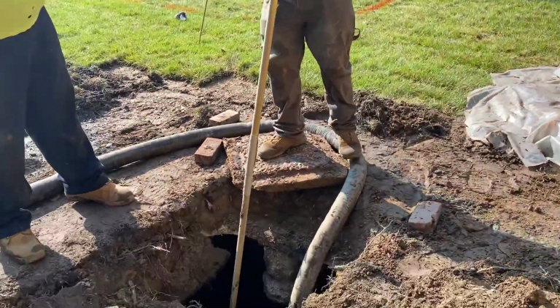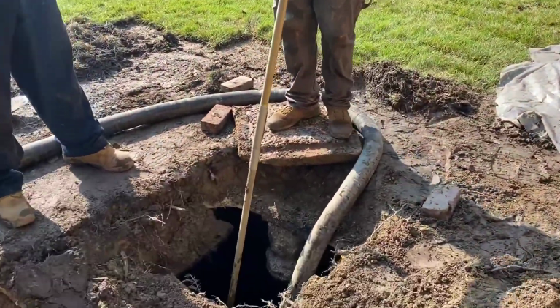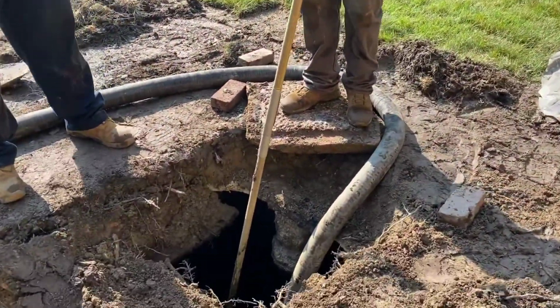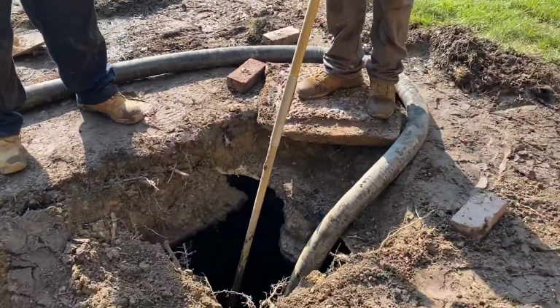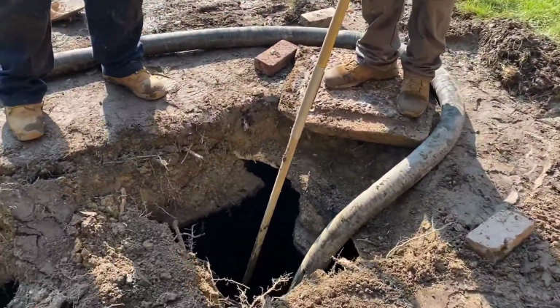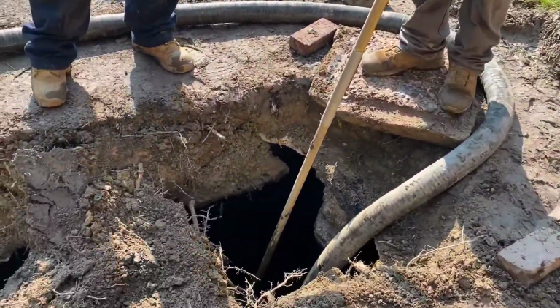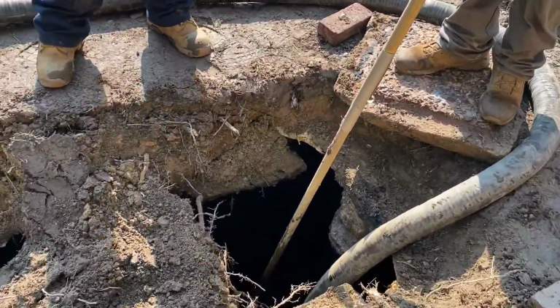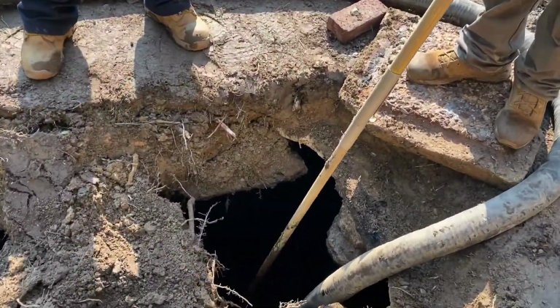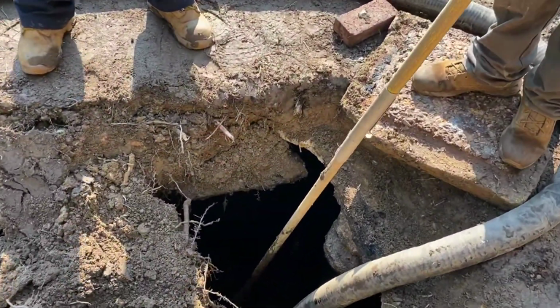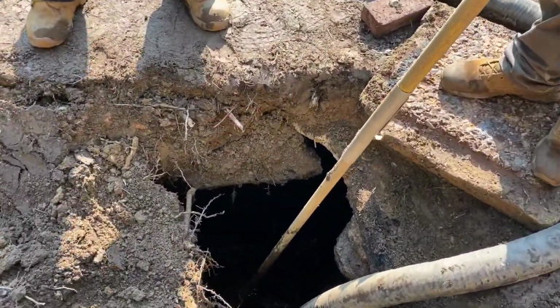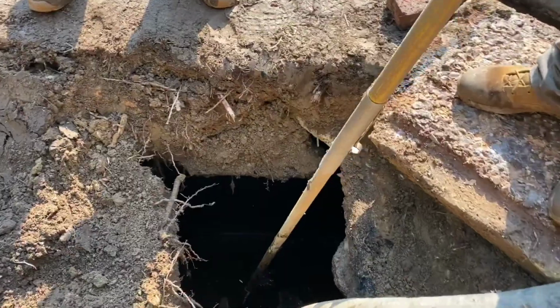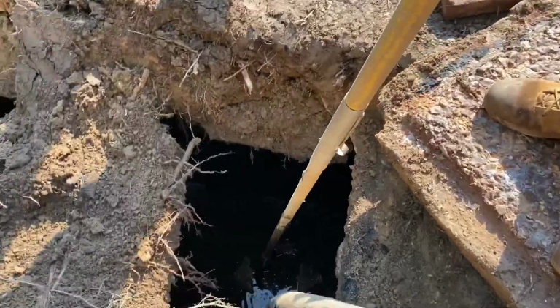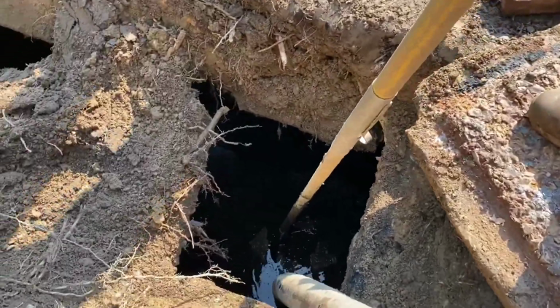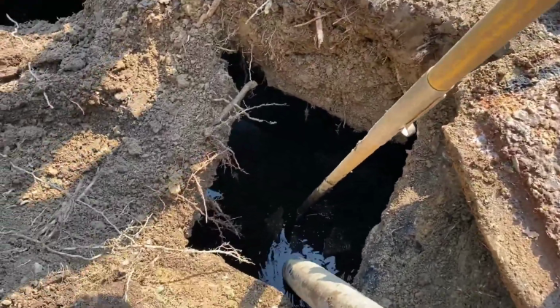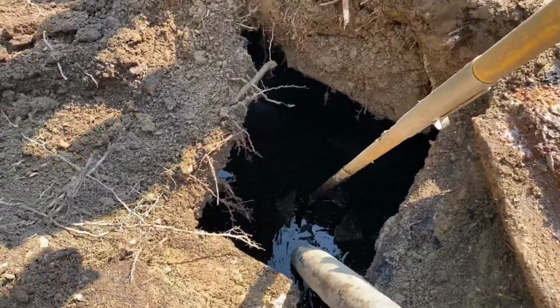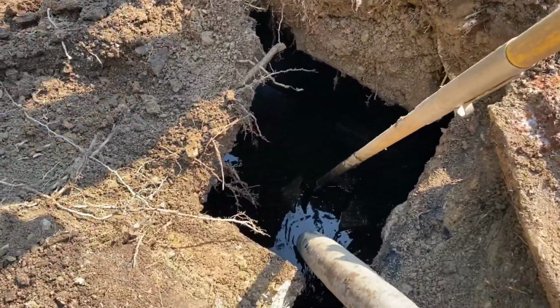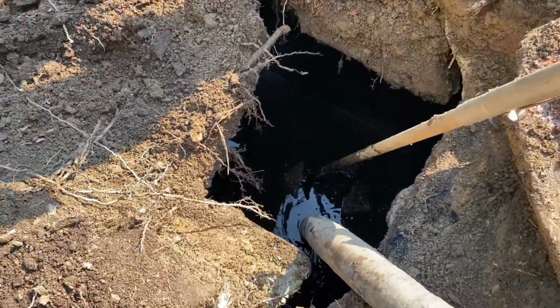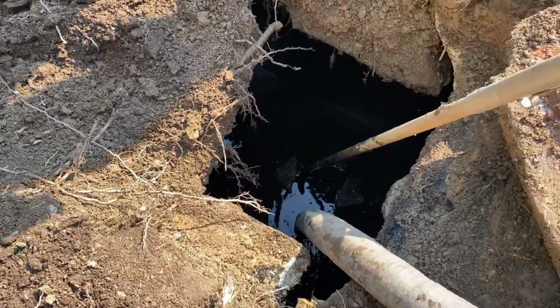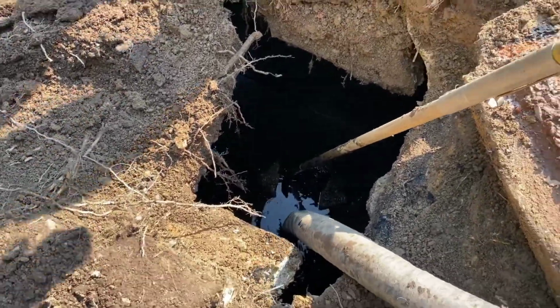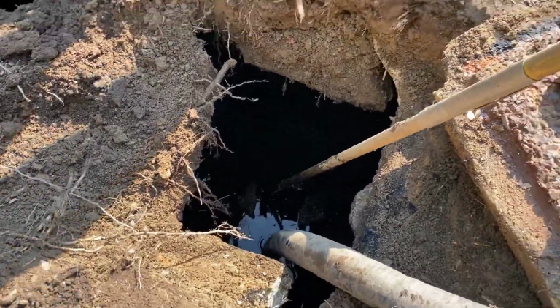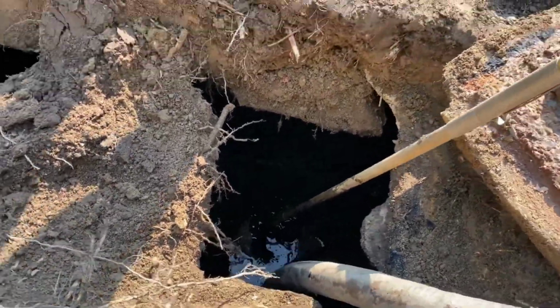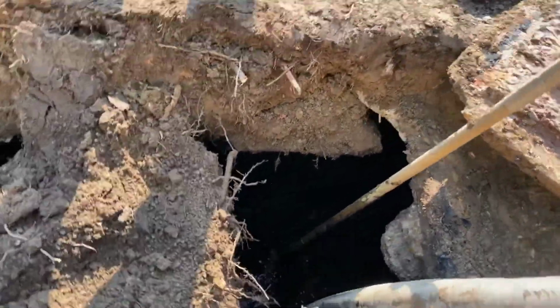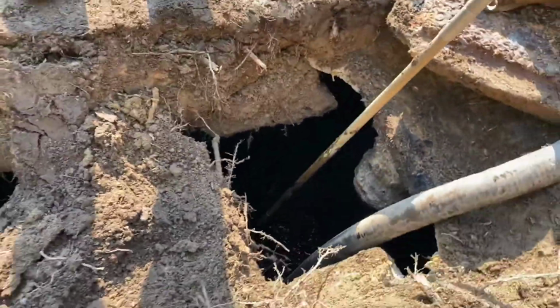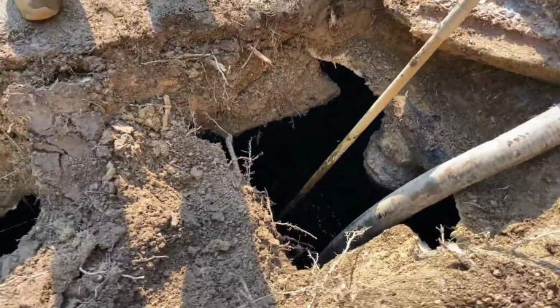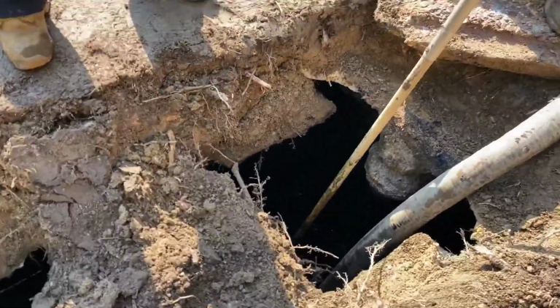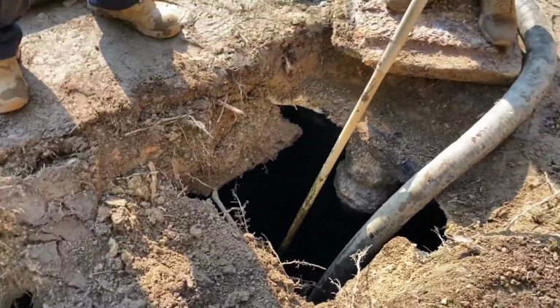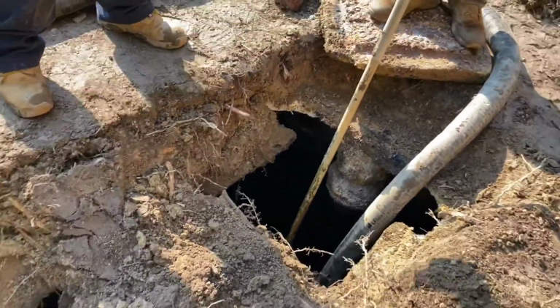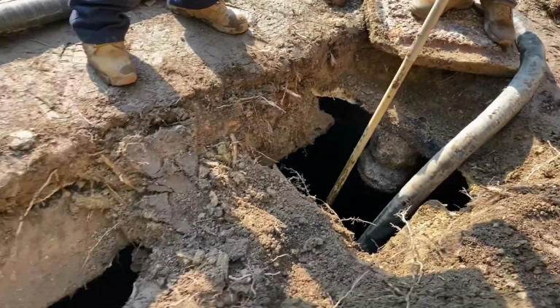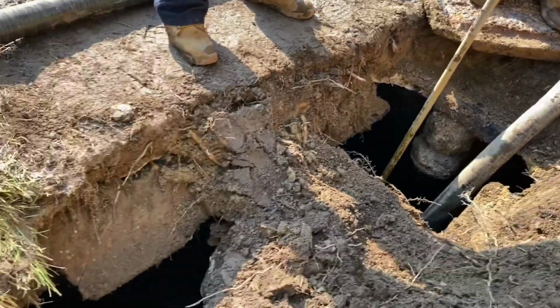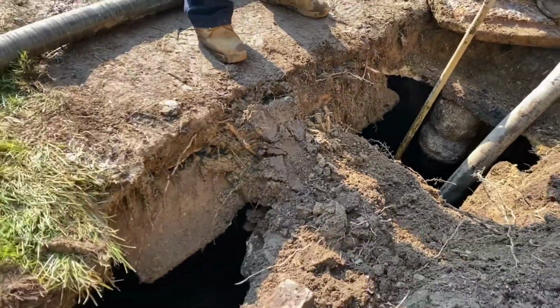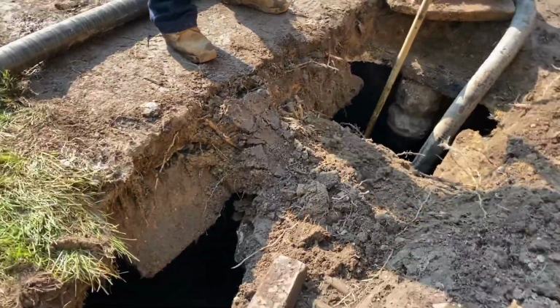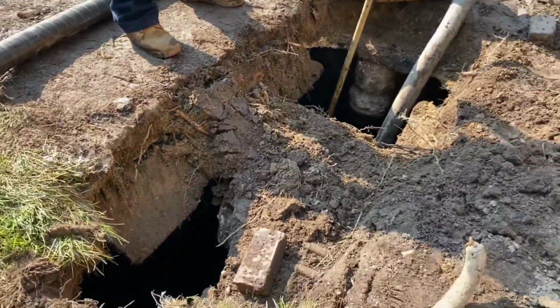I wanted to blast from that side — to blast out in between all the layers of concrete so I can get it right in the box. How much concrete you got in there right now? Quite a bit.